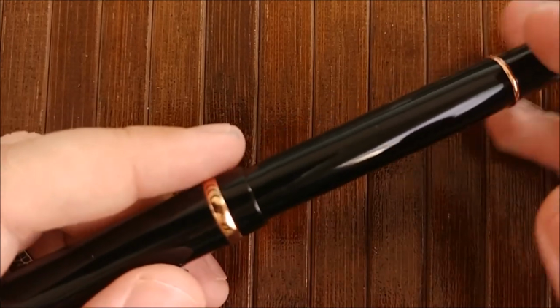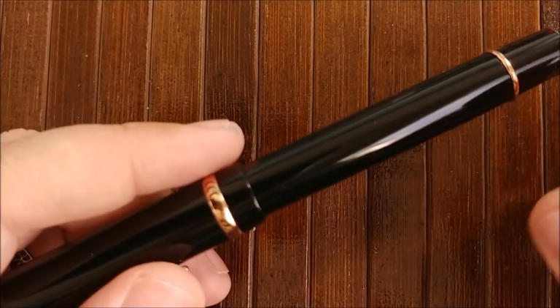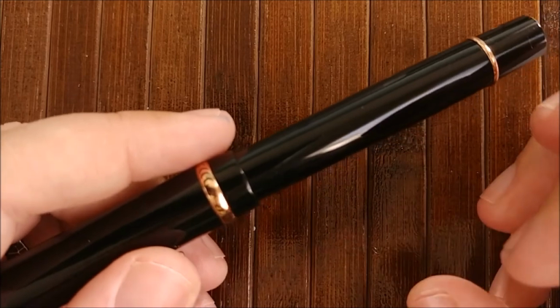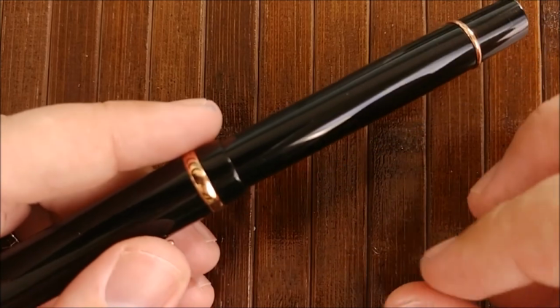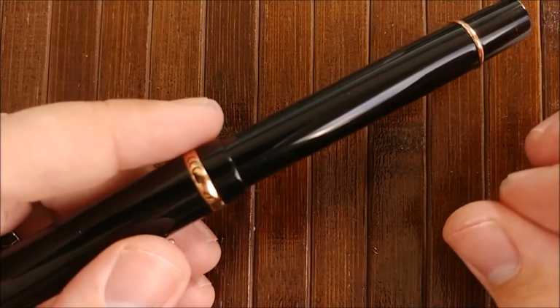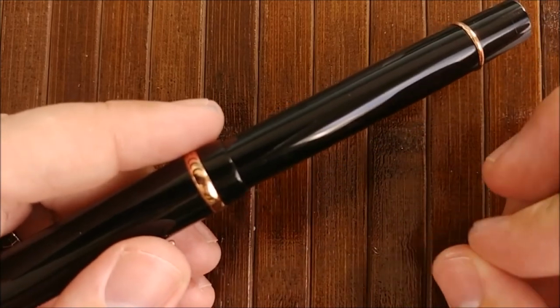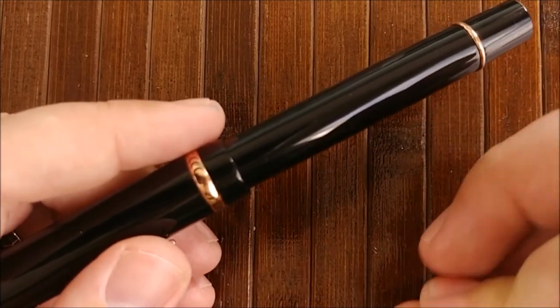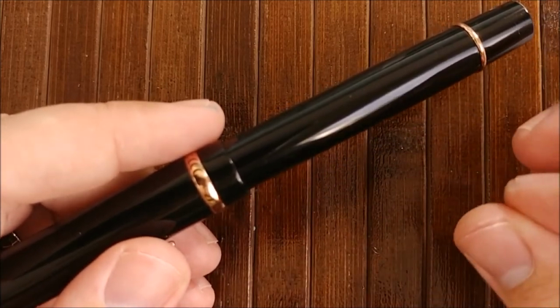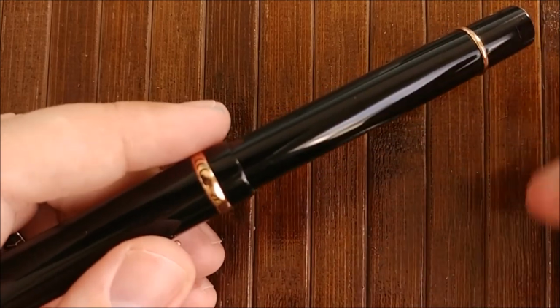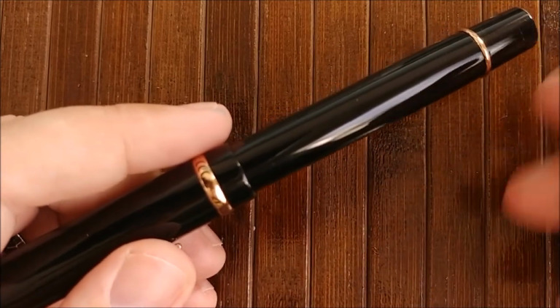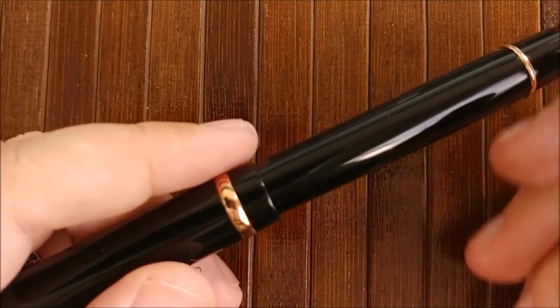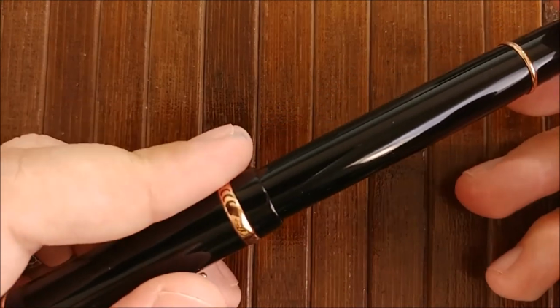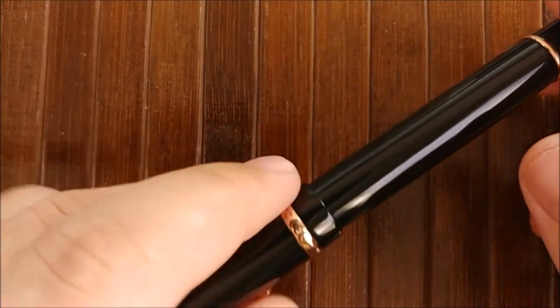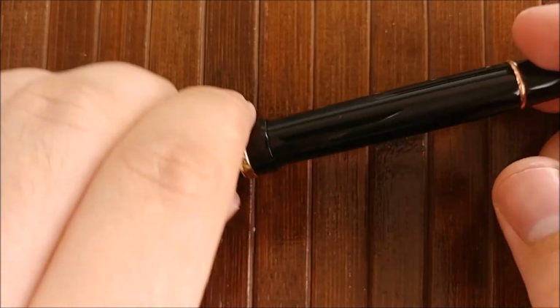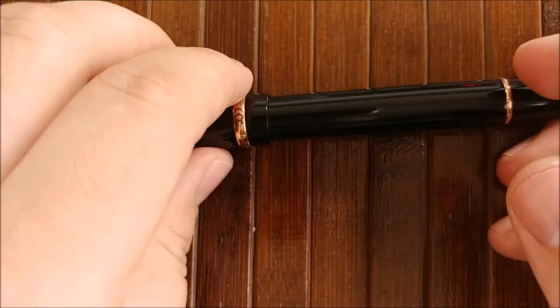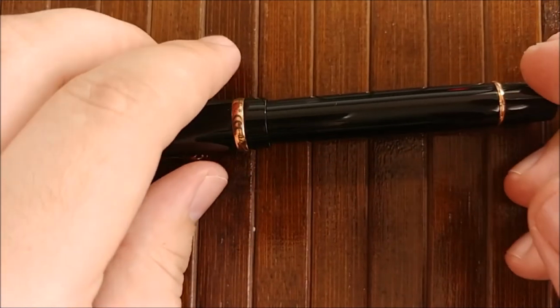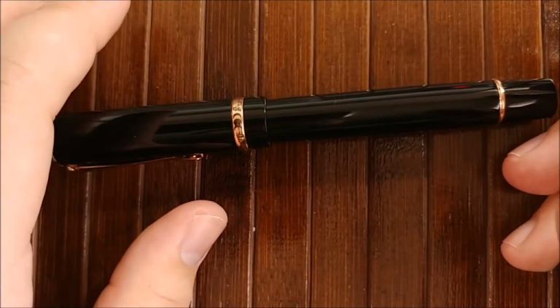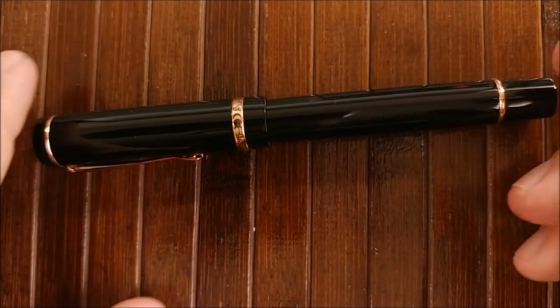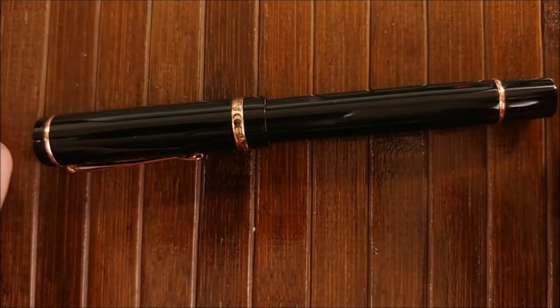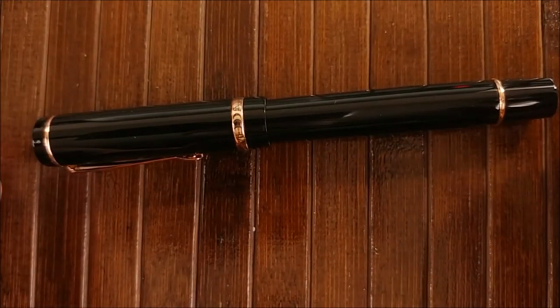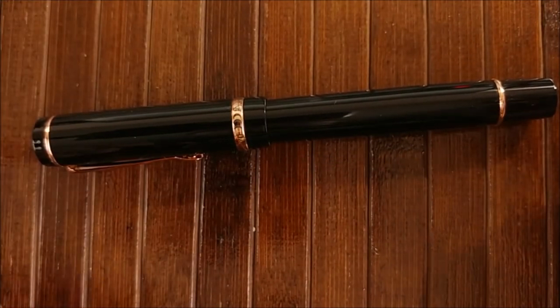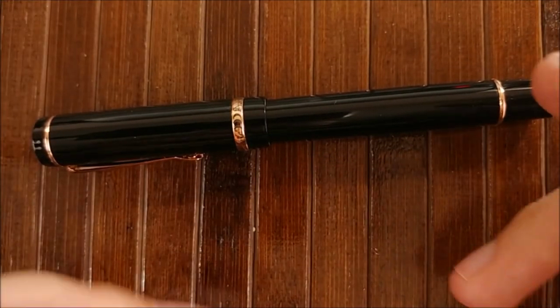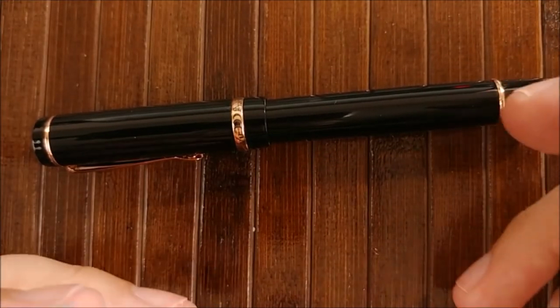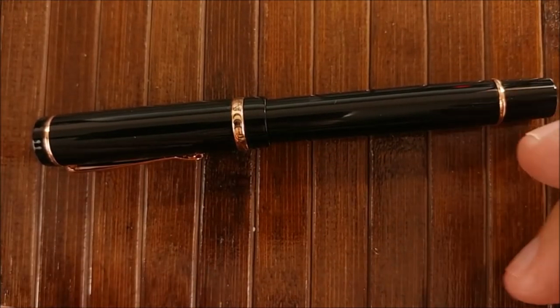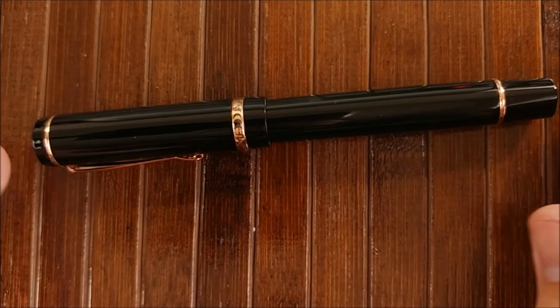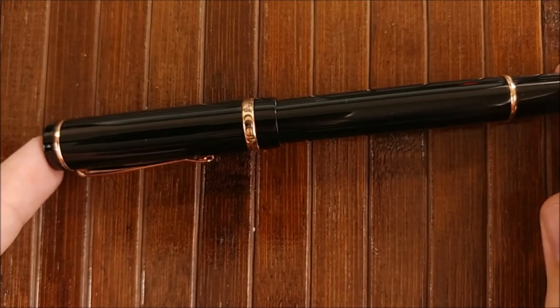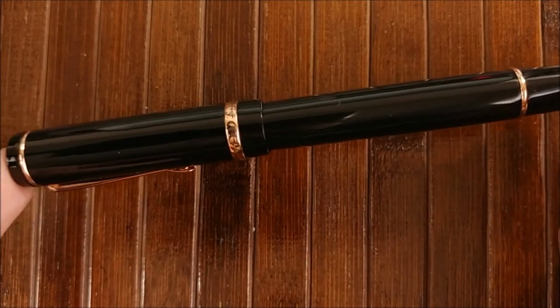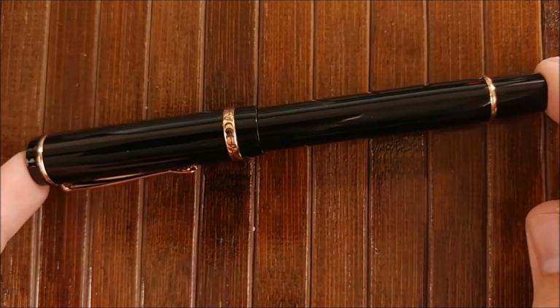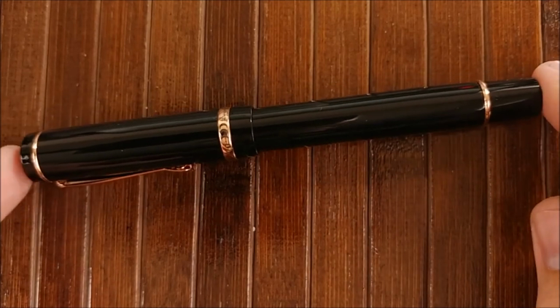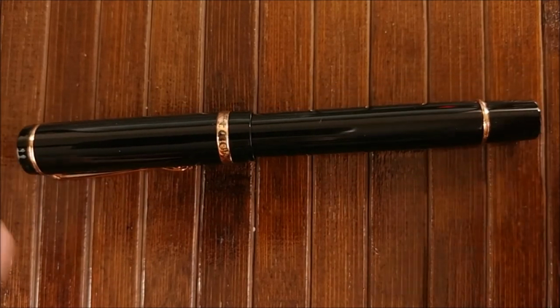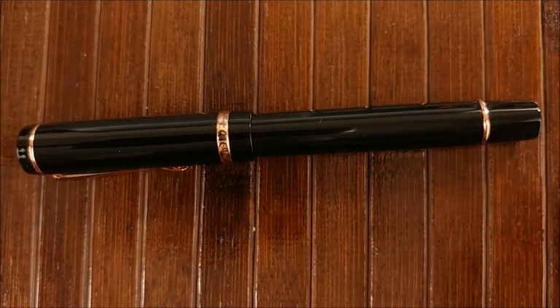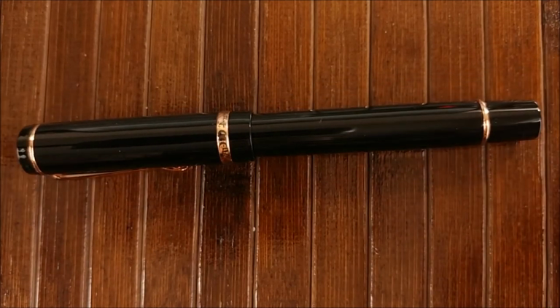It's a lot smoother than an actual calligraphy nib like a Zebra G nib — though you're going to get a lot more flex out of those. But if you want a nice mixture of flex and everyday writing, go ahead and pick one of these up. They're very, very nice.